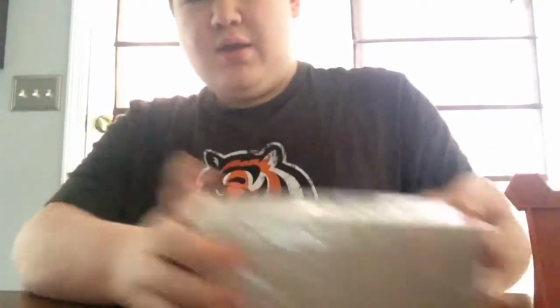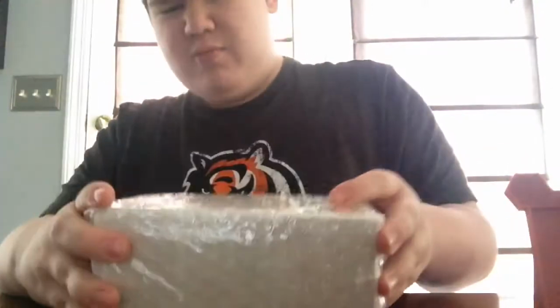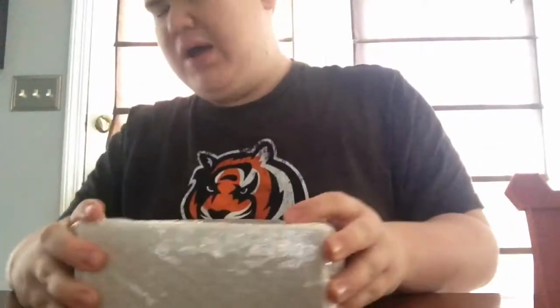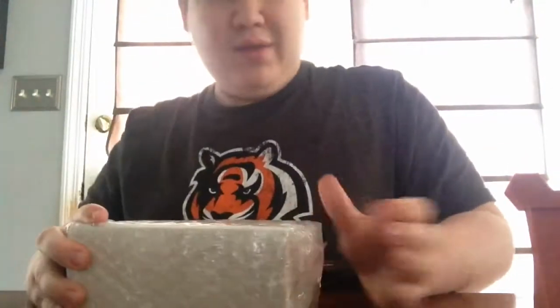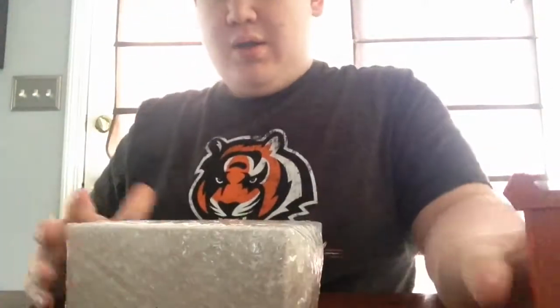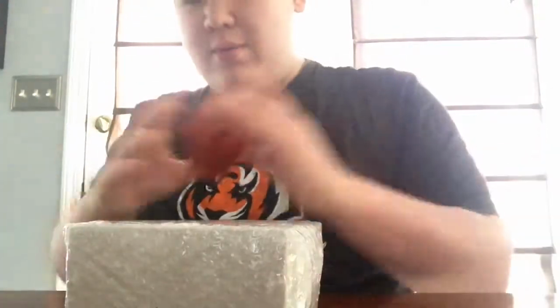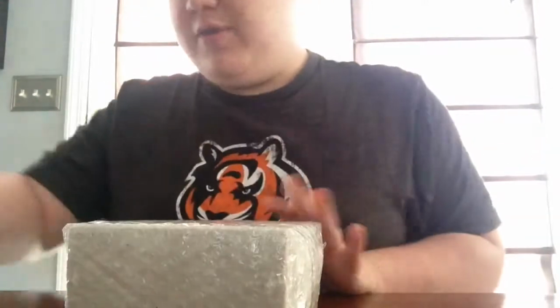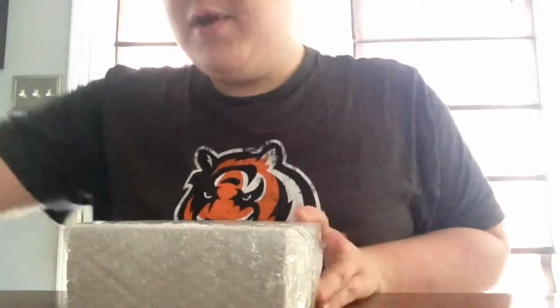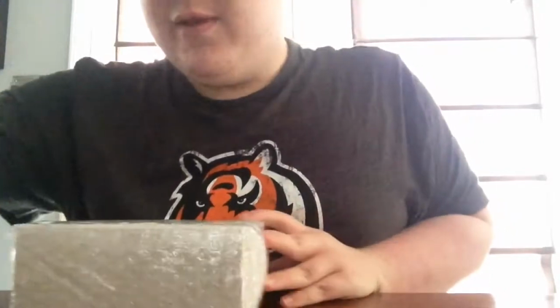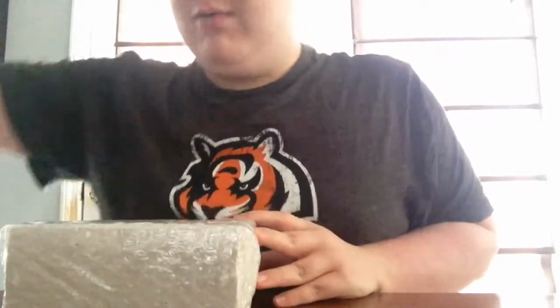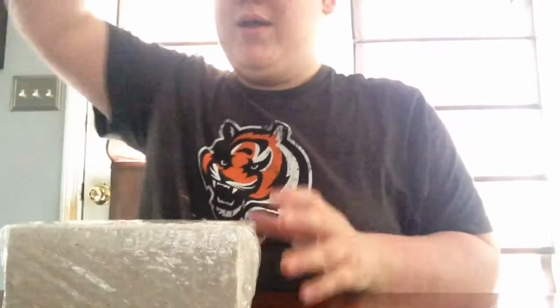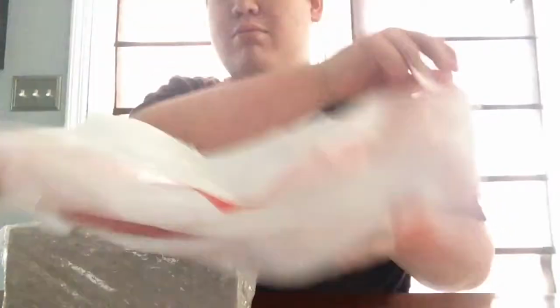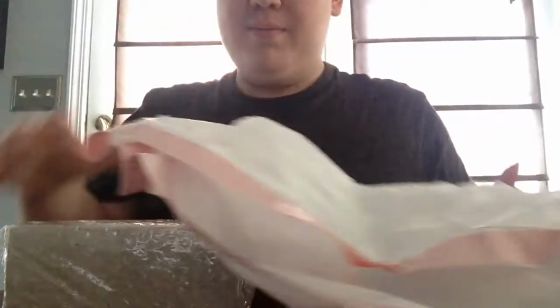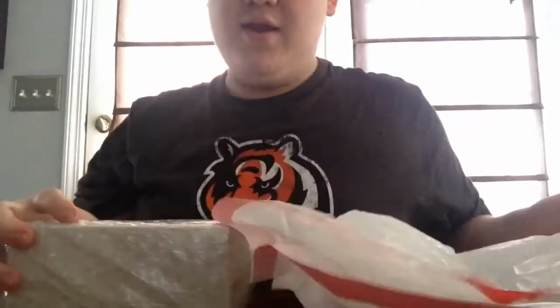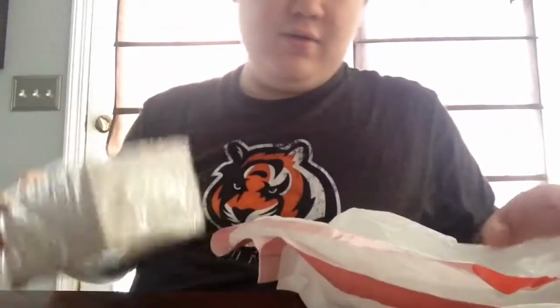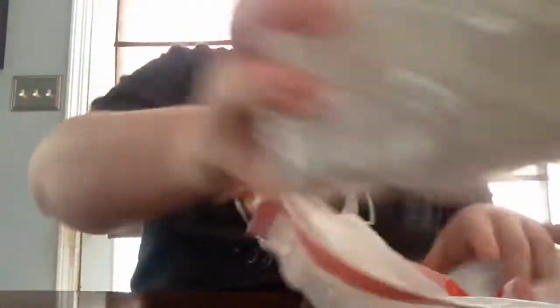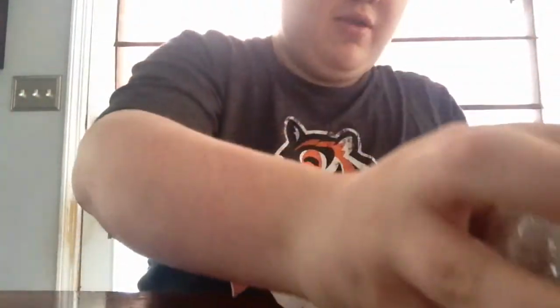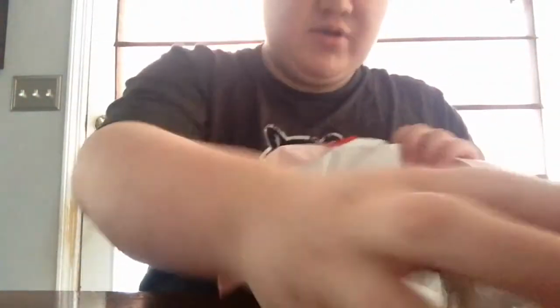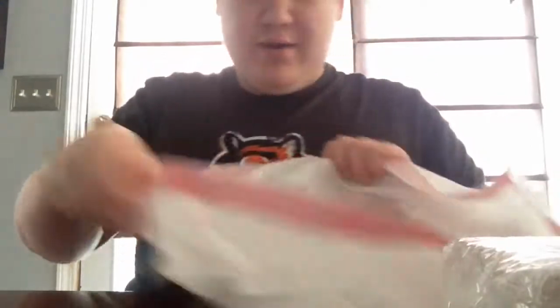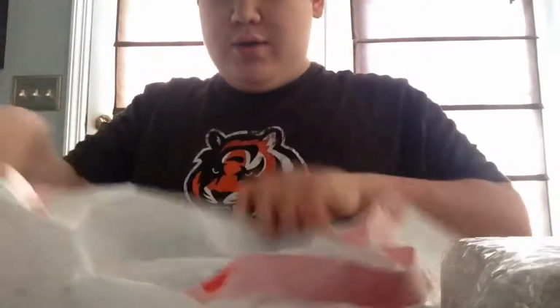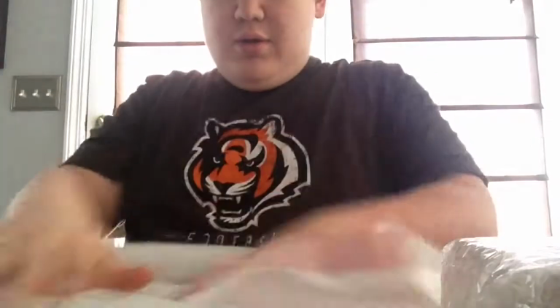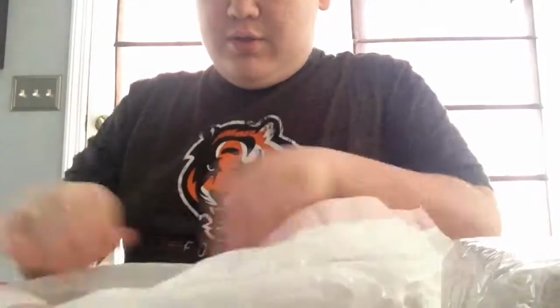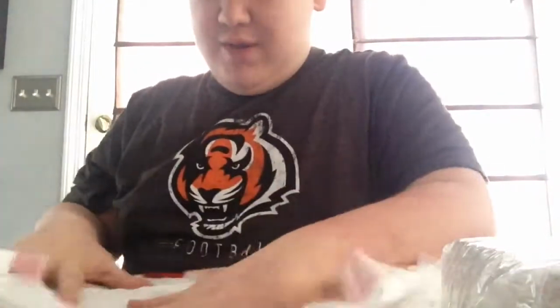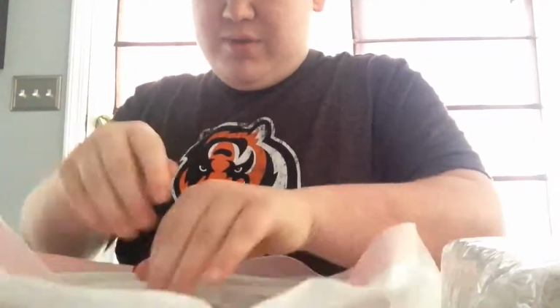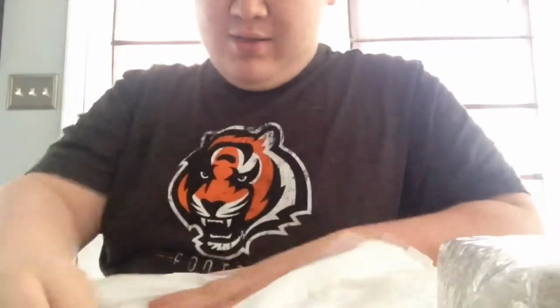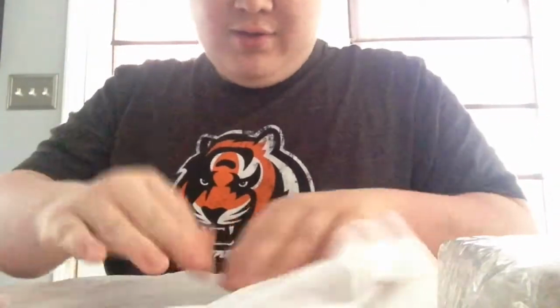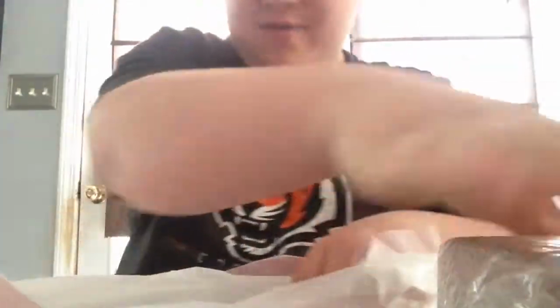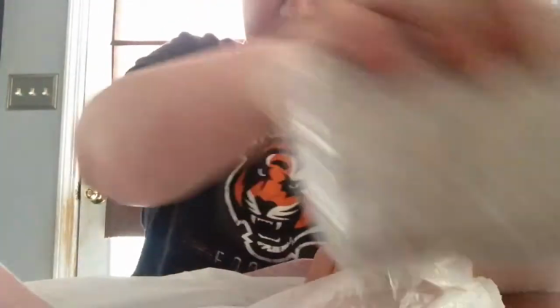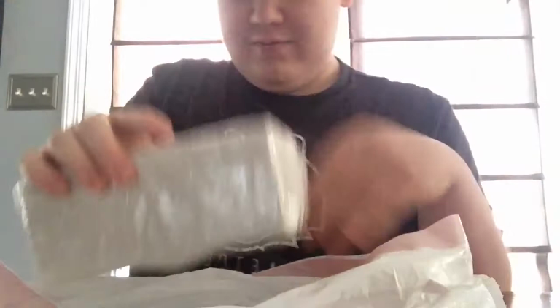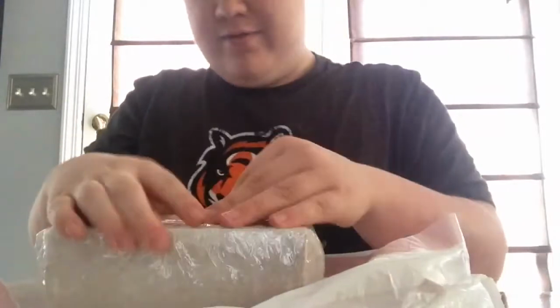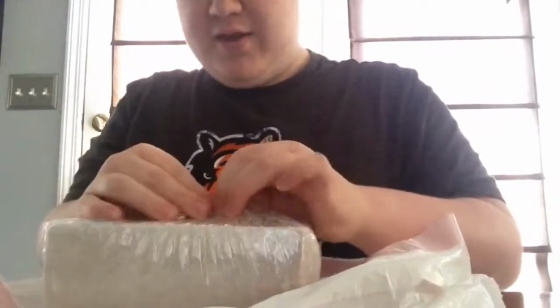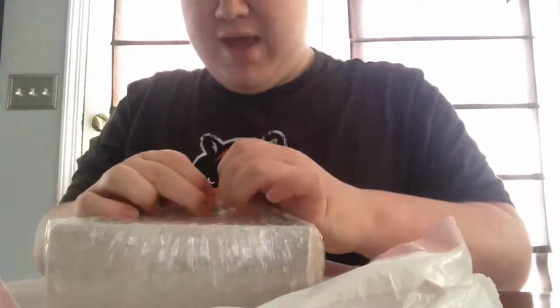You got this big block. Here's the thing — if you're going to get this, I would recommend putting something underneath, like a garbage bag, so it doesn't make such a big mess. Because this thing is messy. From what I've seen, this thing is messy.